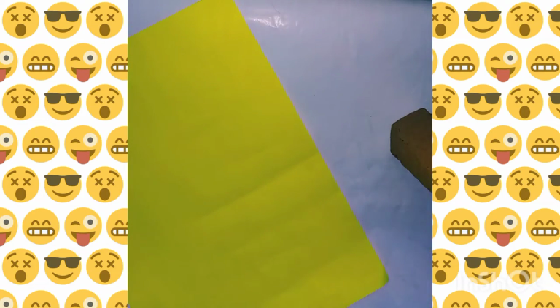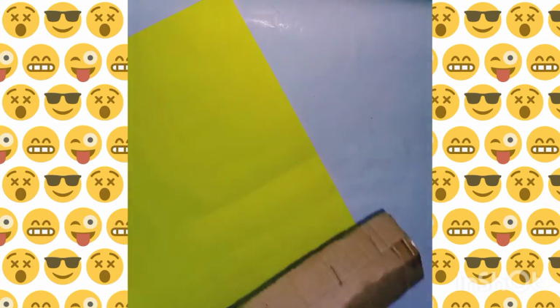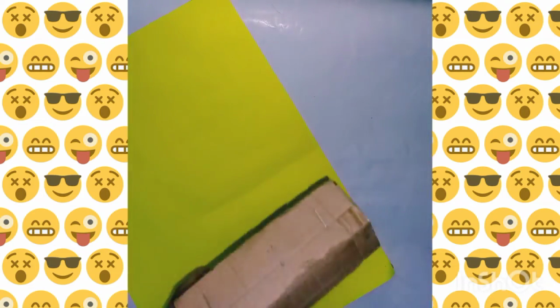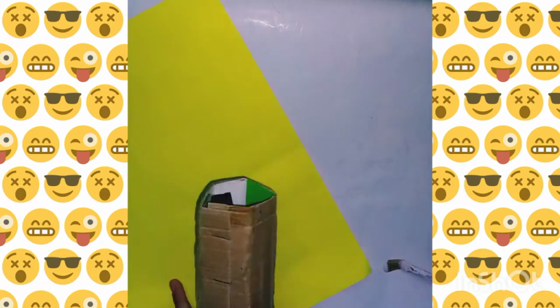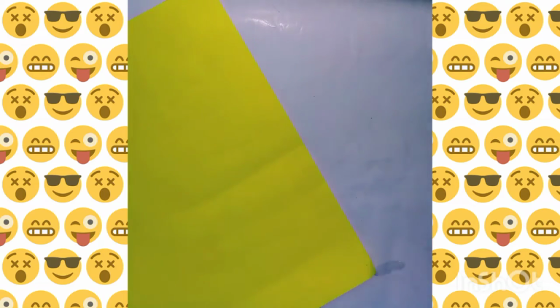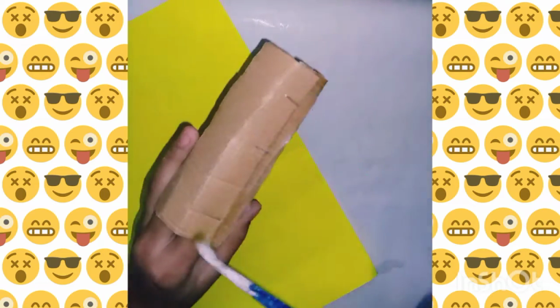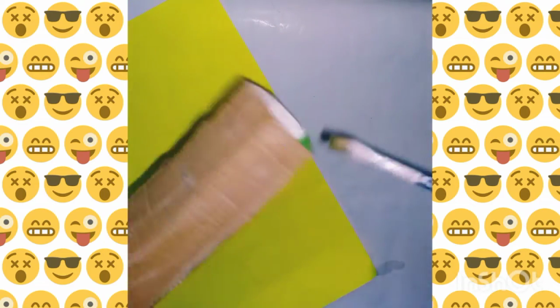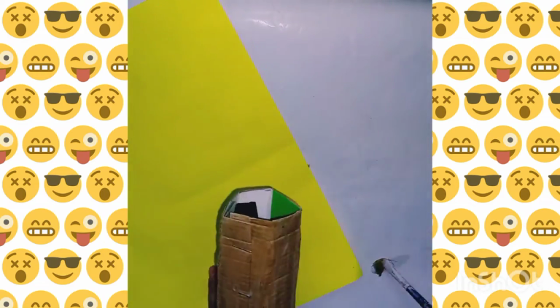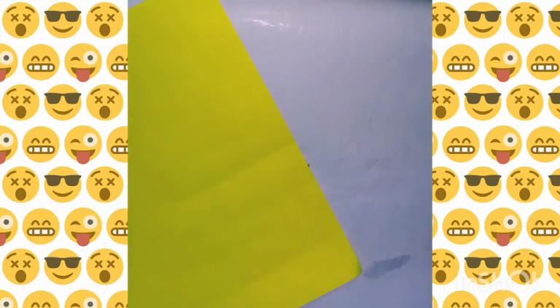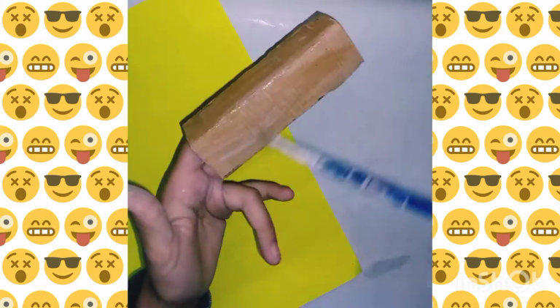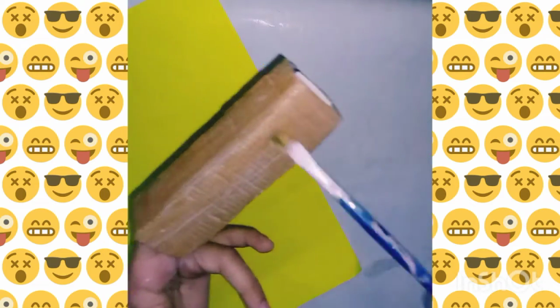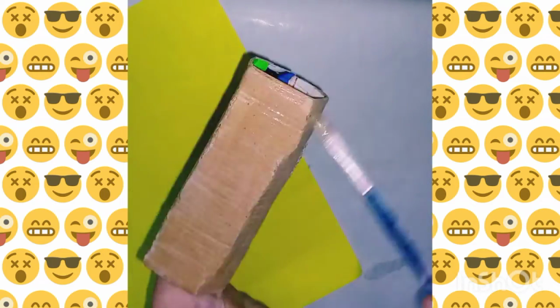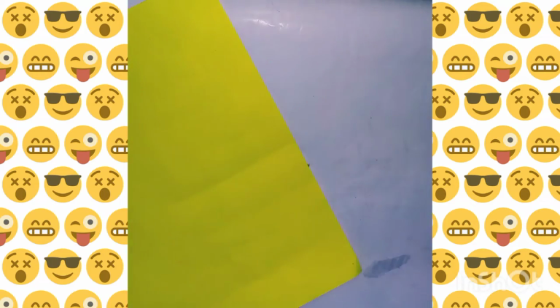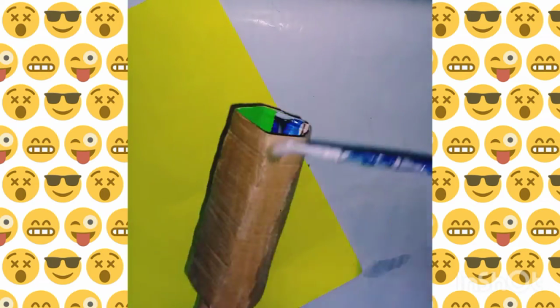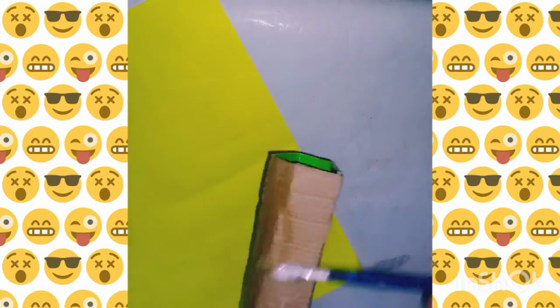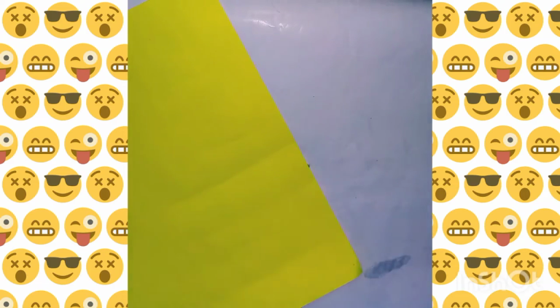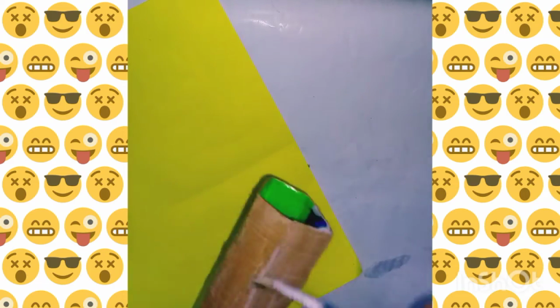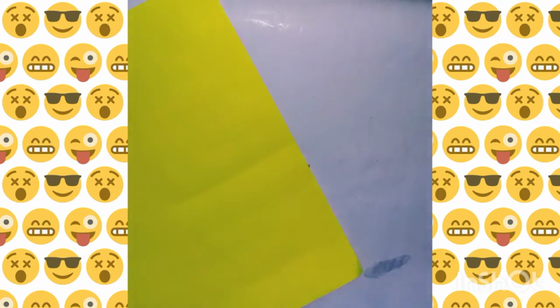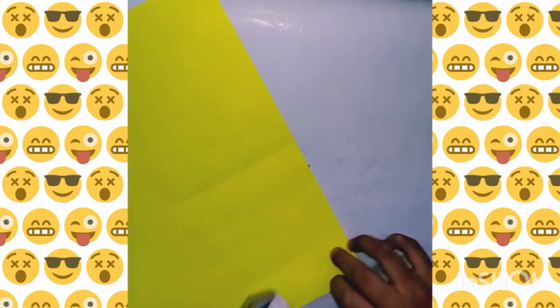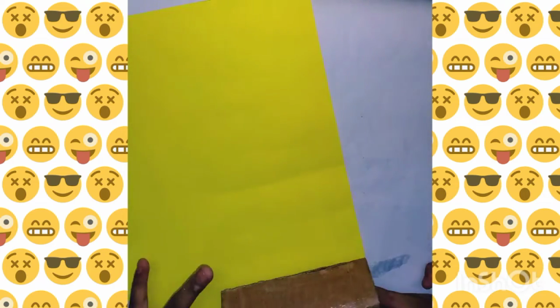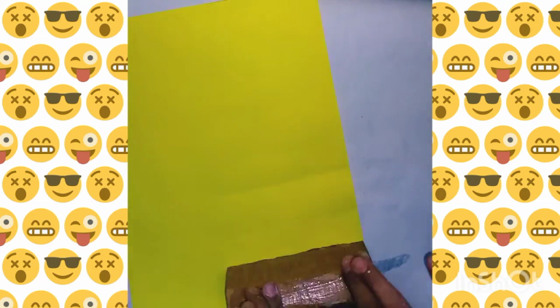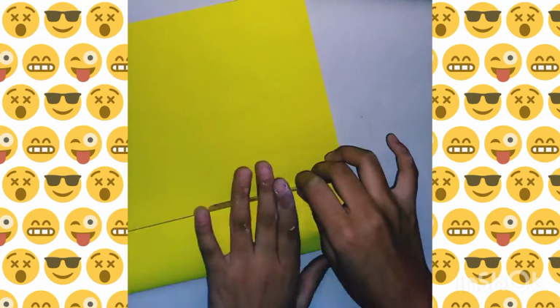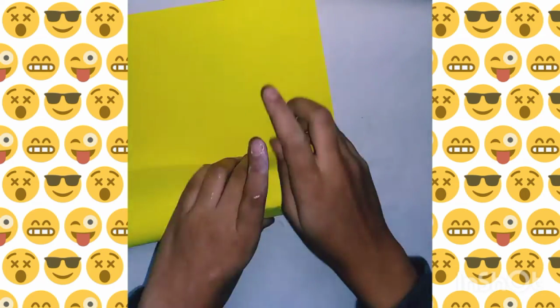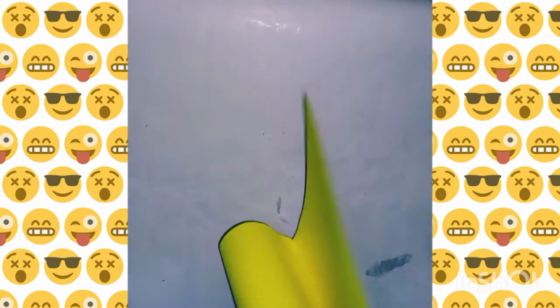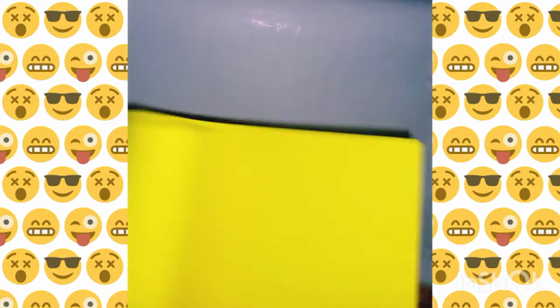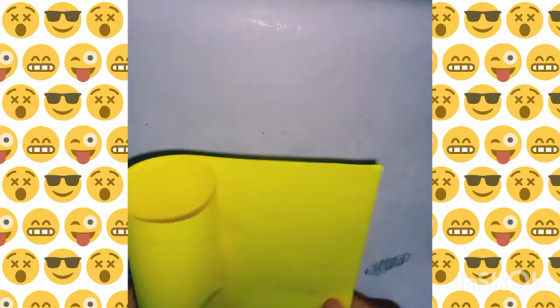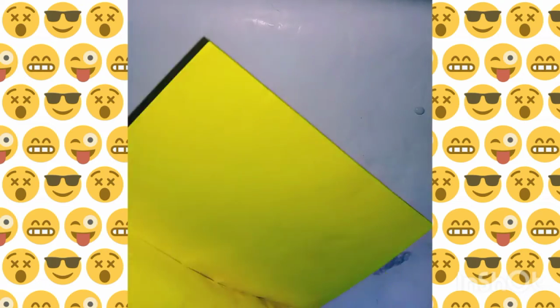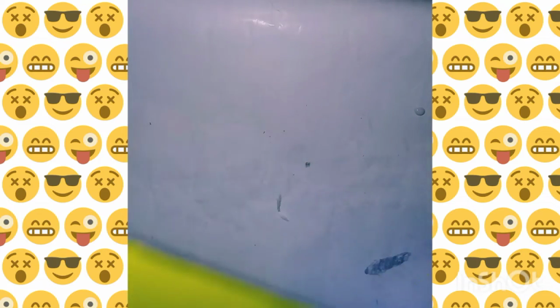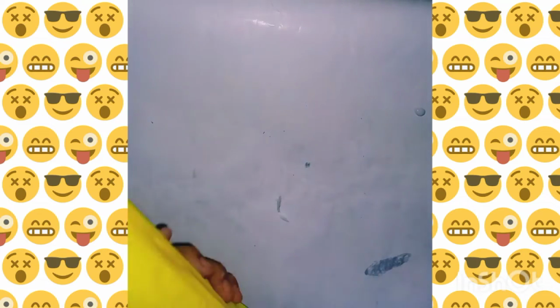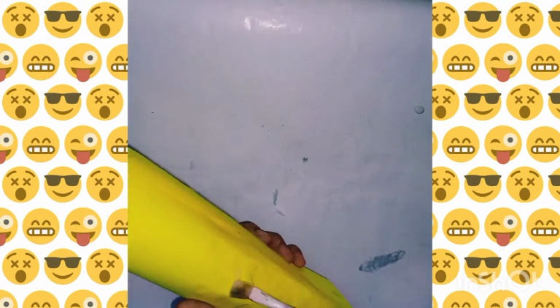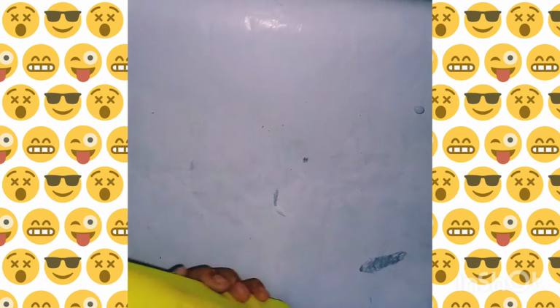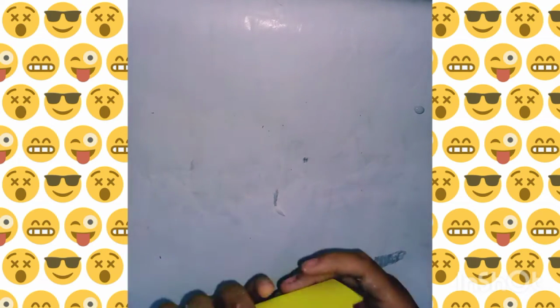I'm going to roll it with yellow colored paper. And if you want, you can also use yellow paint. I'm going to put it on and then cut the excess off.